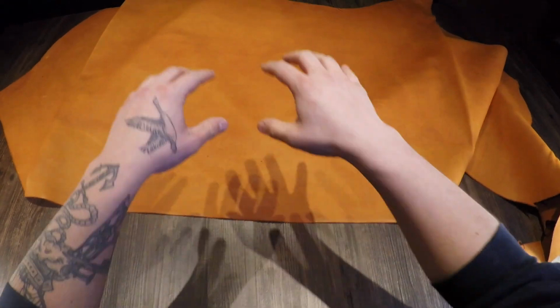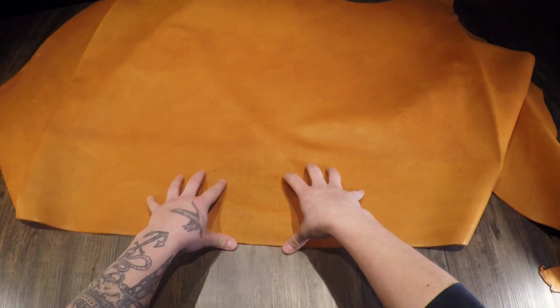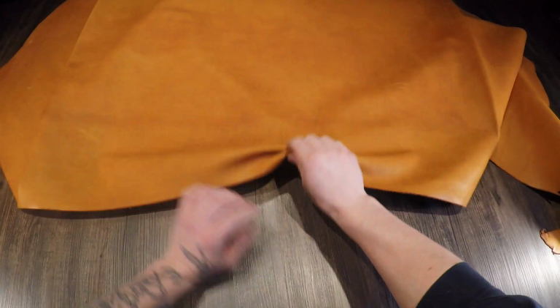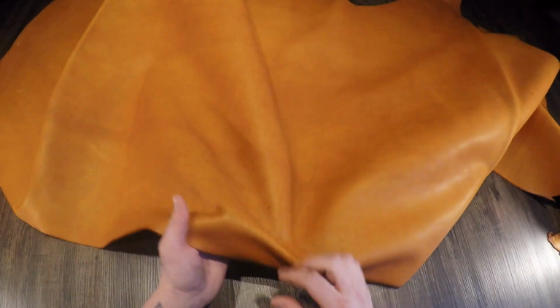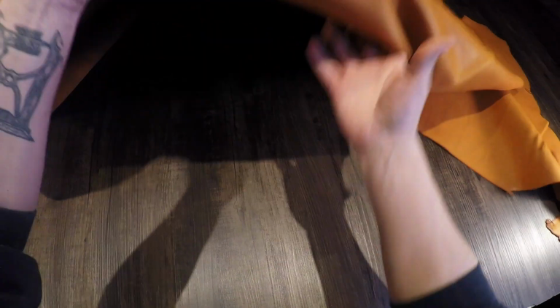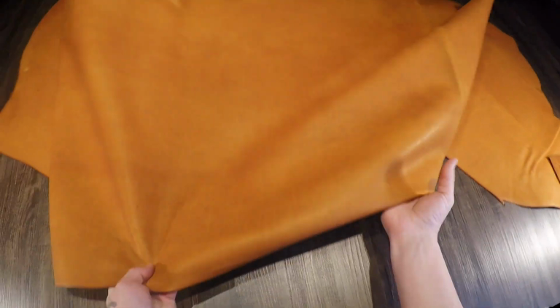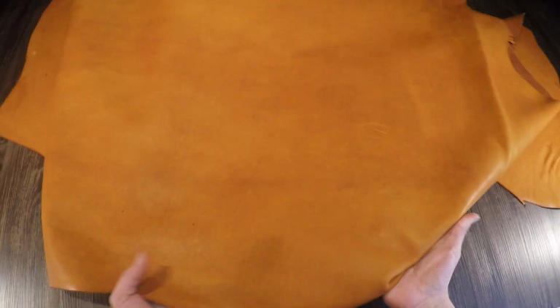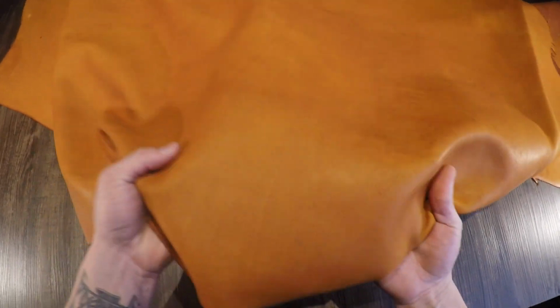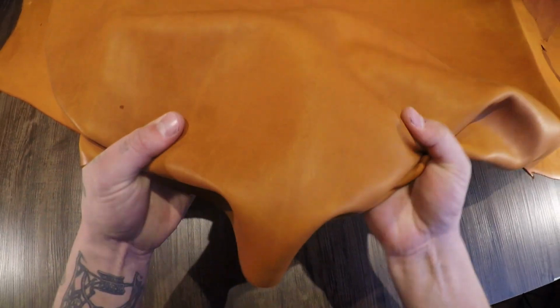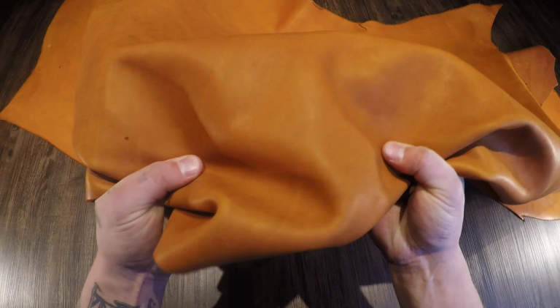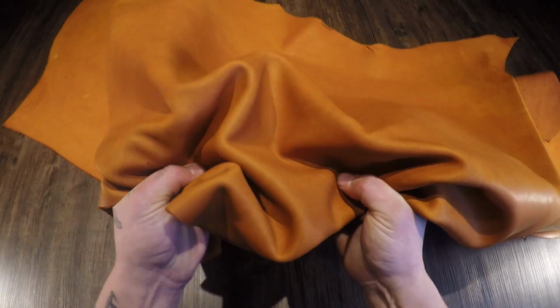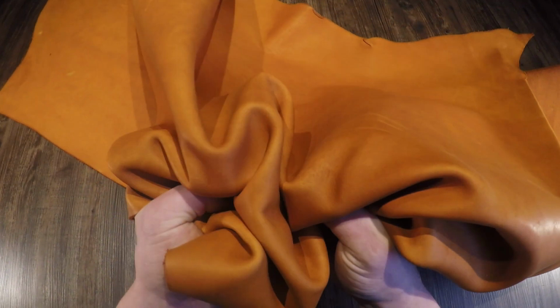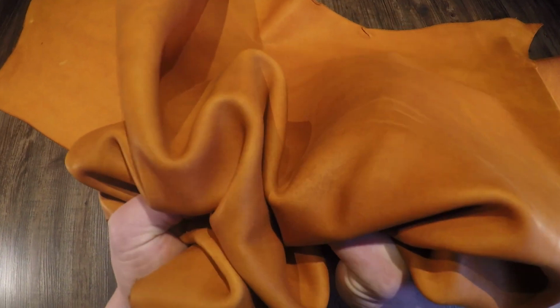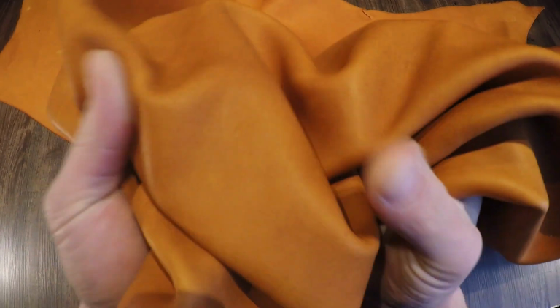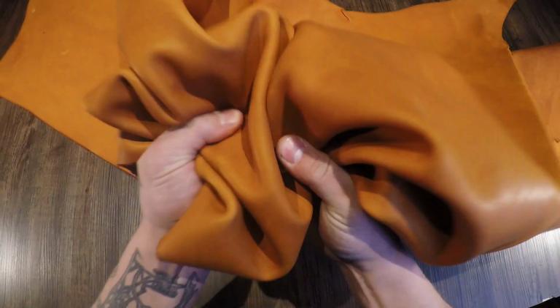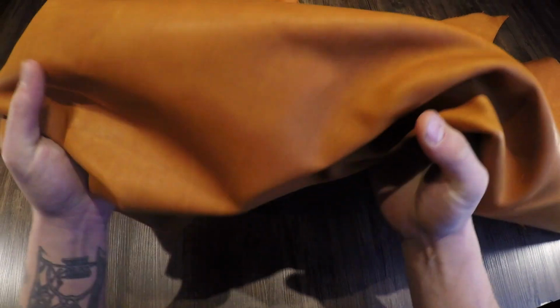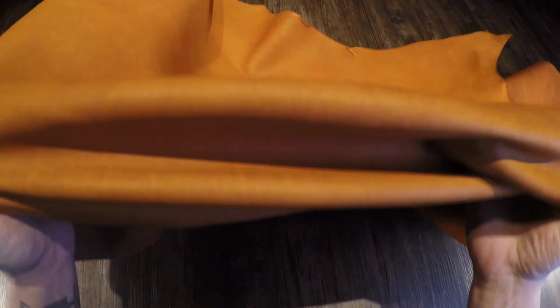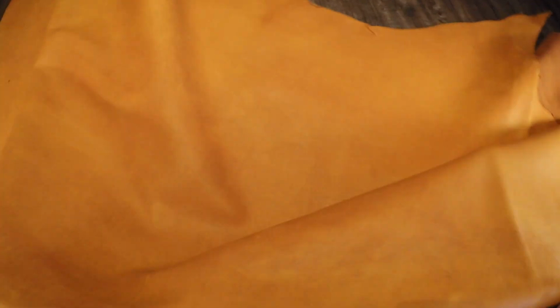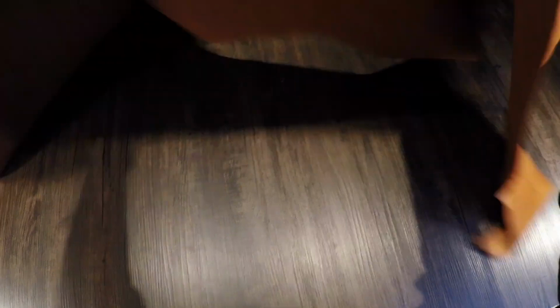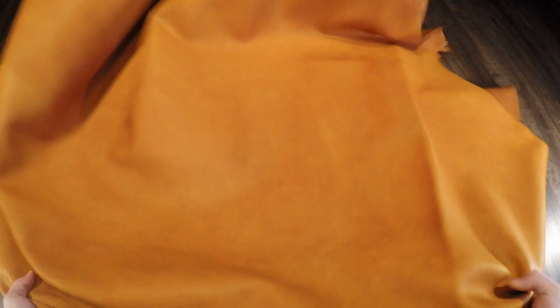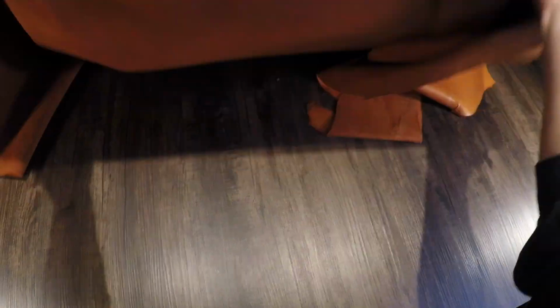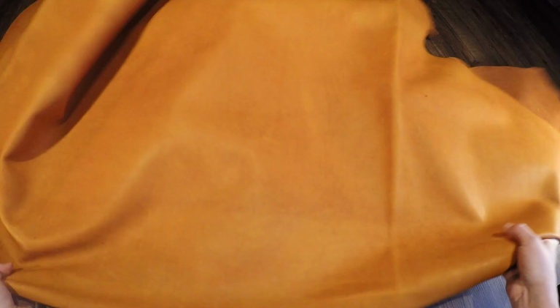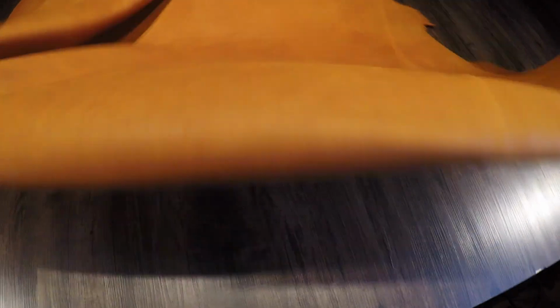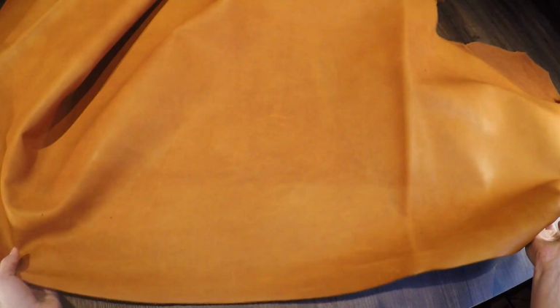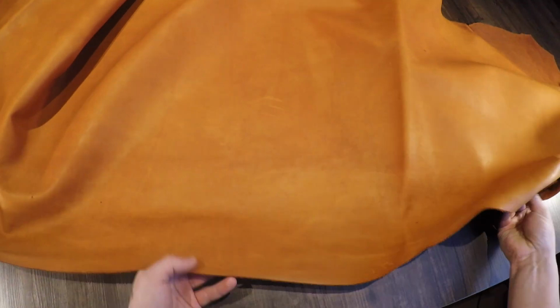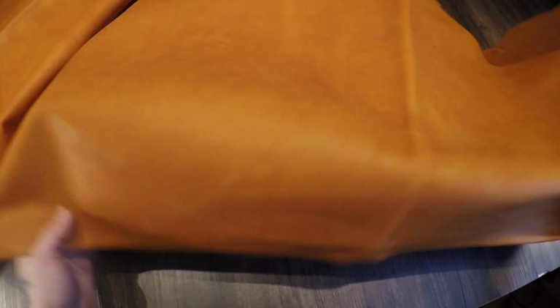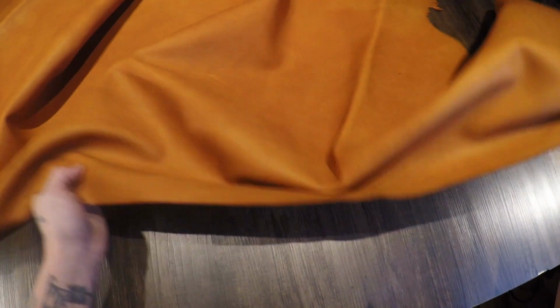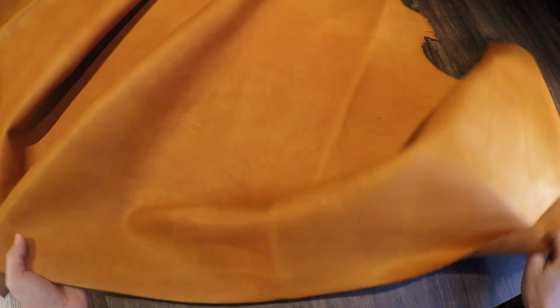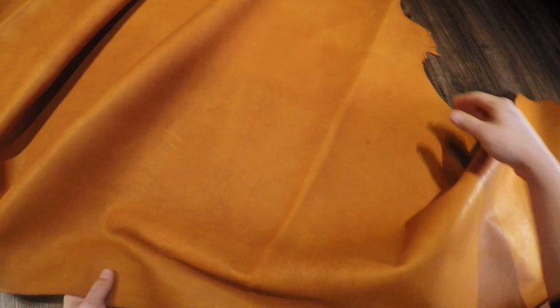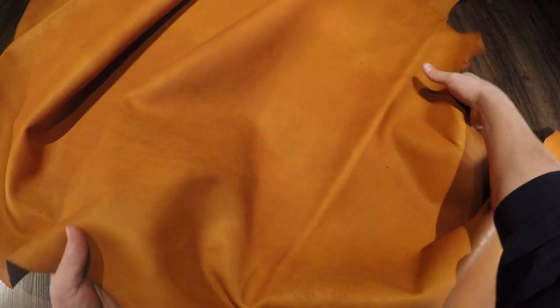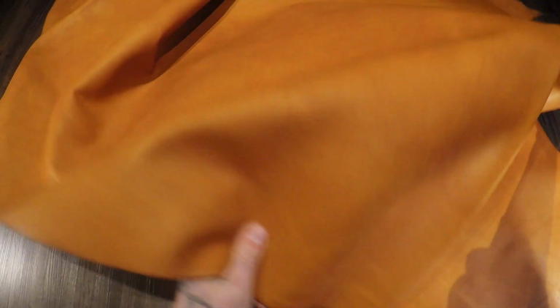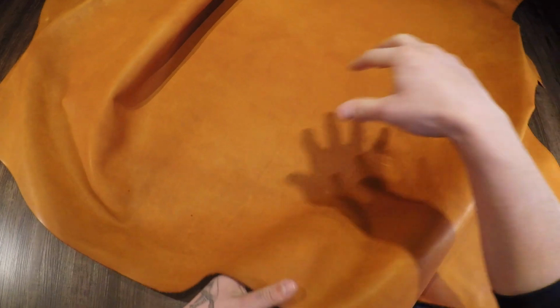S.B. Foot English Tan, 3 to 4 ounce — amazing leather, beautiful leather. The smell of this leather is the first thing that hits me; I wish that I could show you that through video.